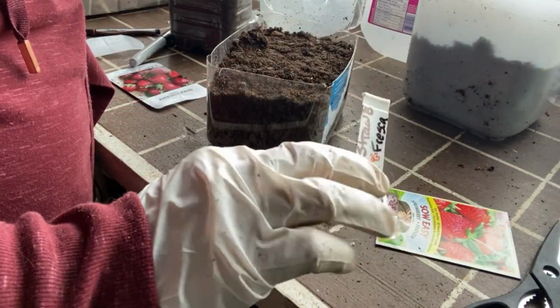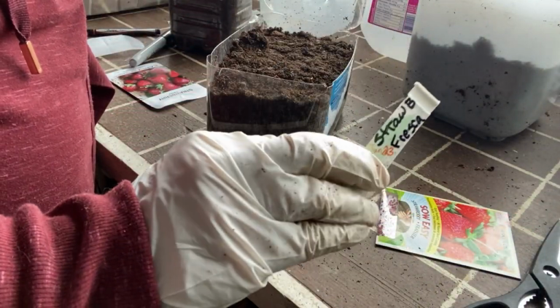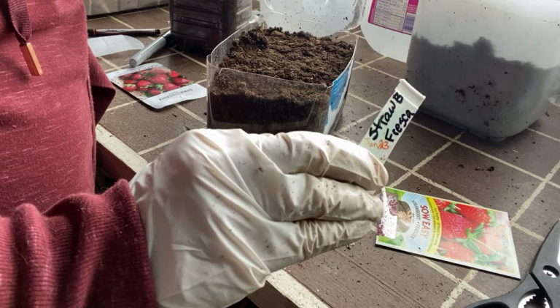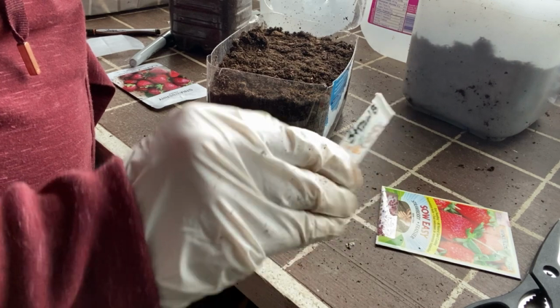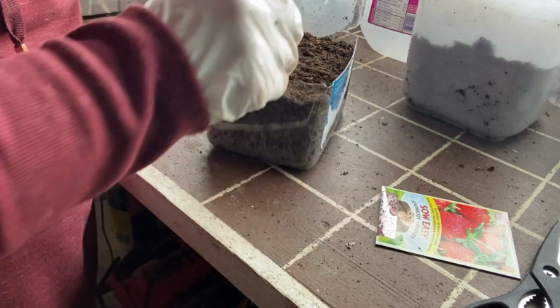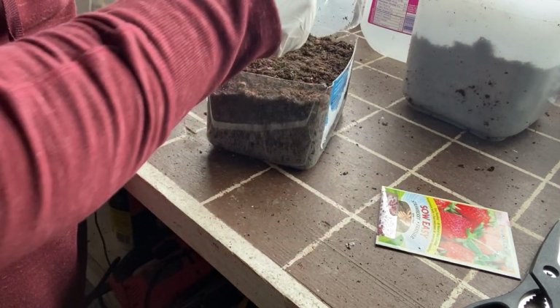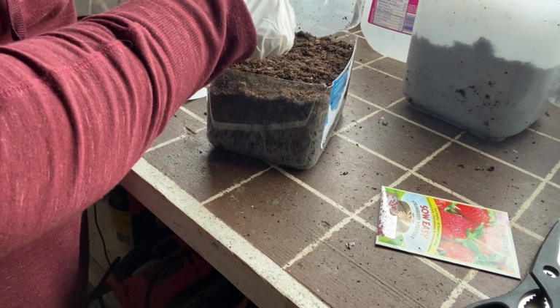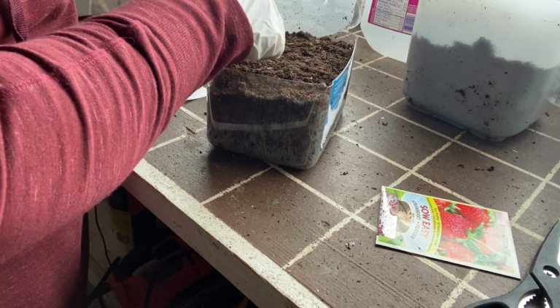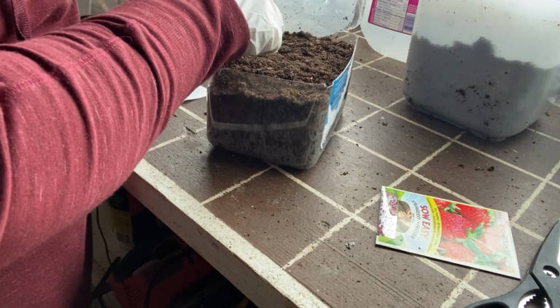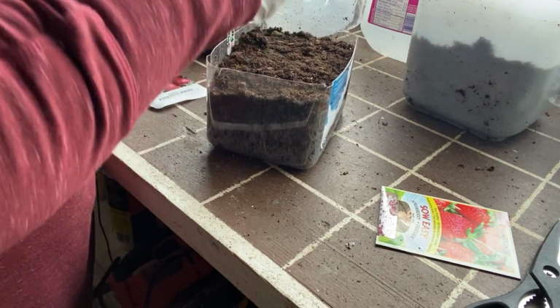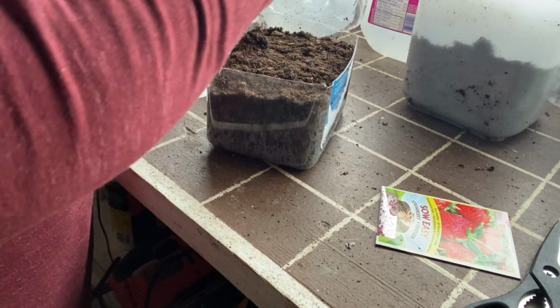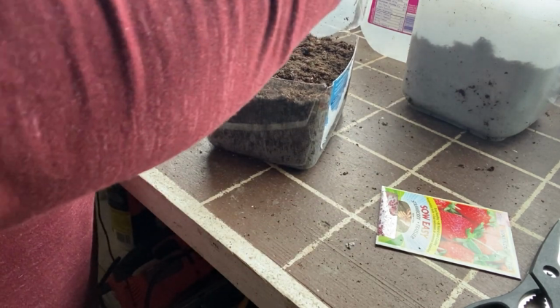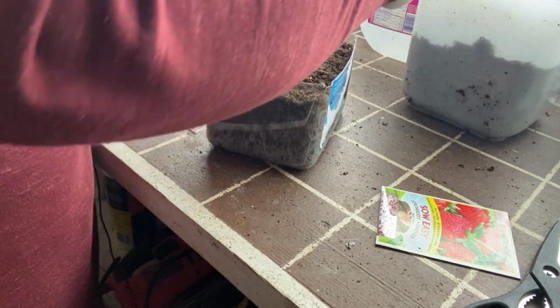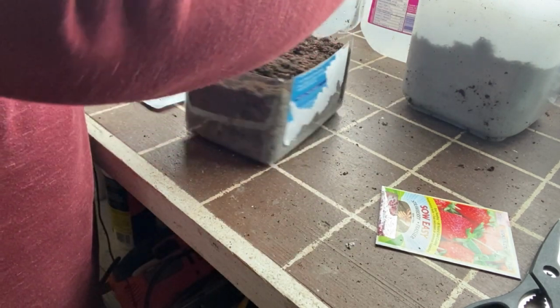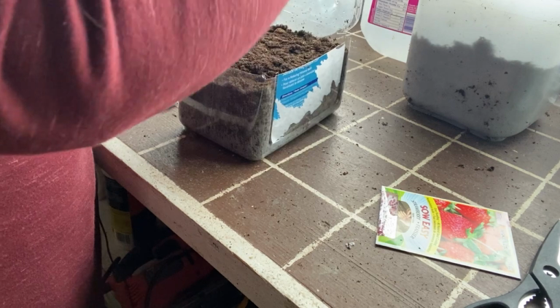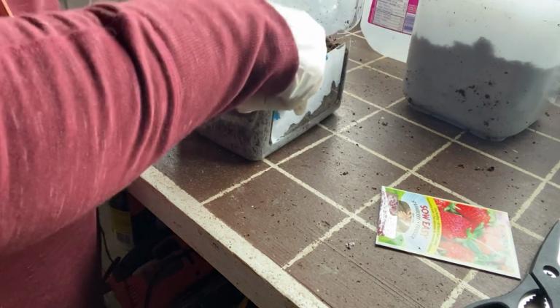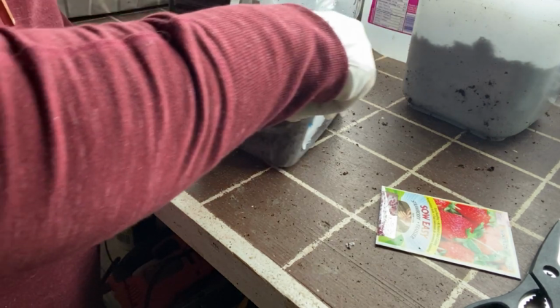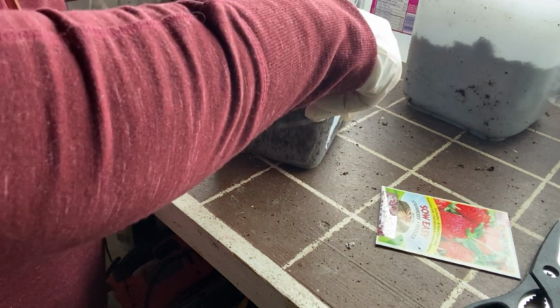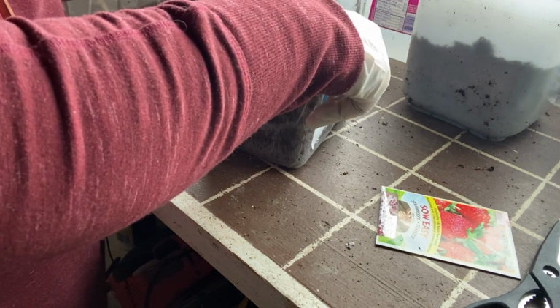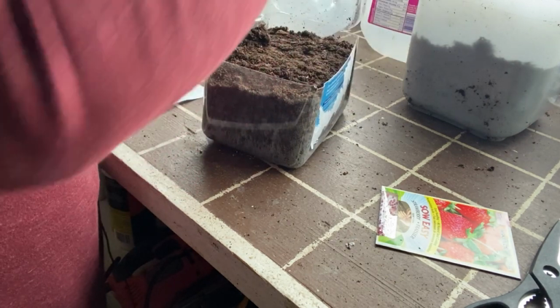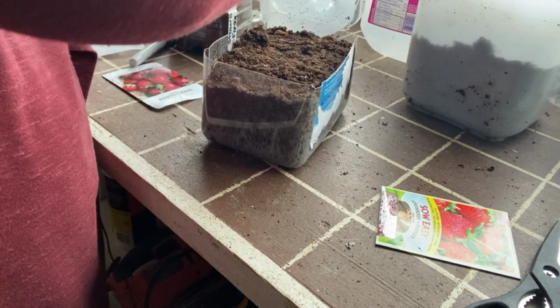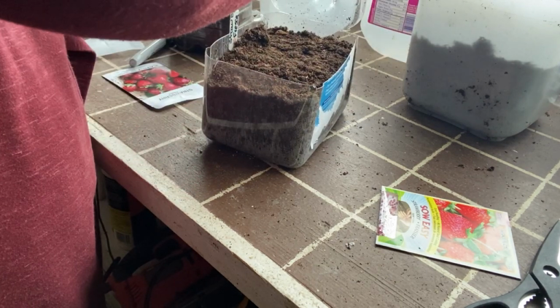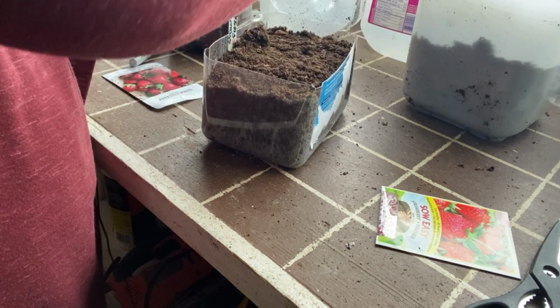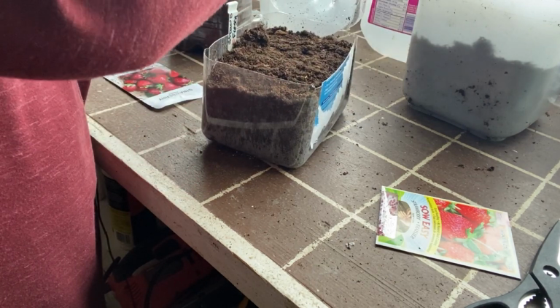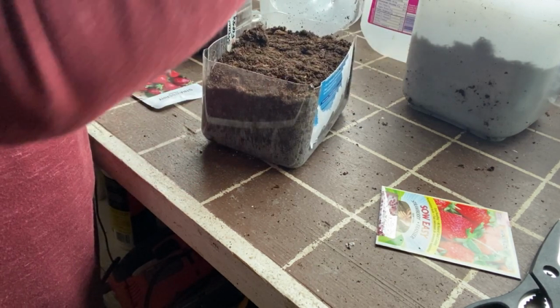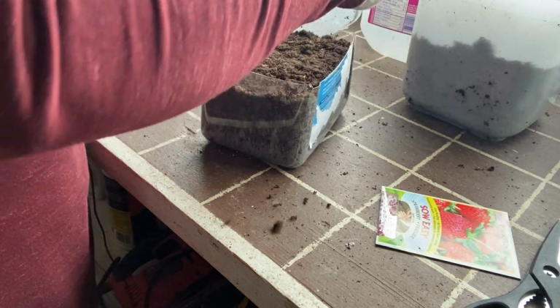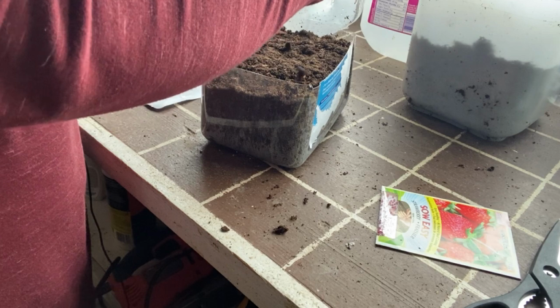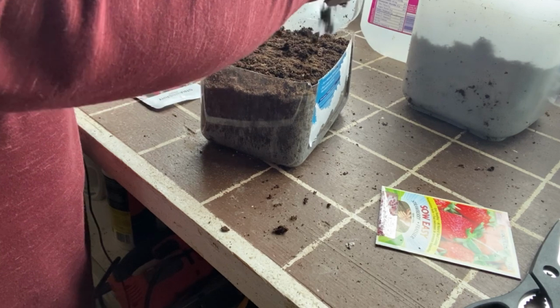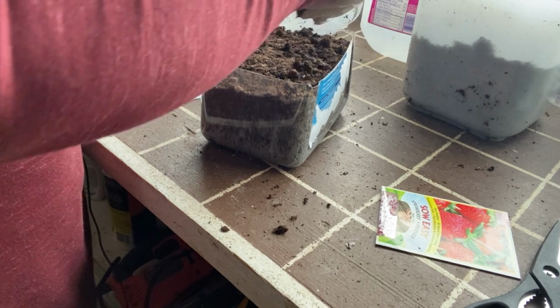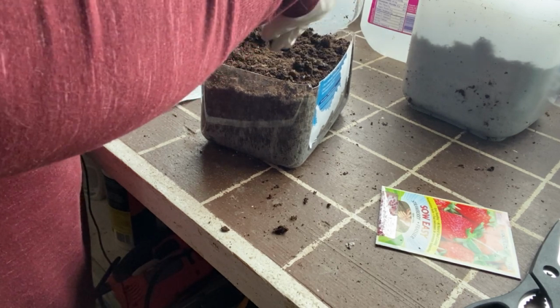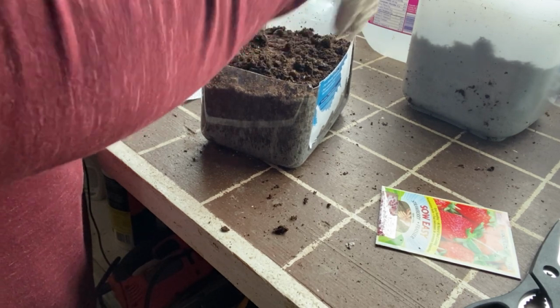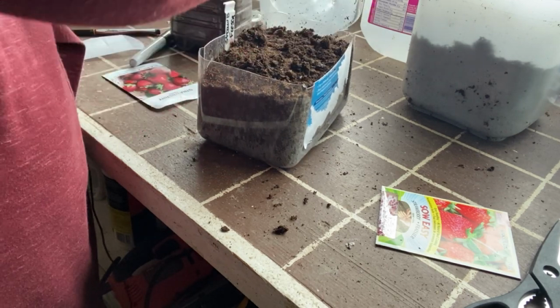The Fresca strawberry package I had only had about eight seeds left in it — very, very tiny. So I spread them out very carefully. We'll see how that goes.